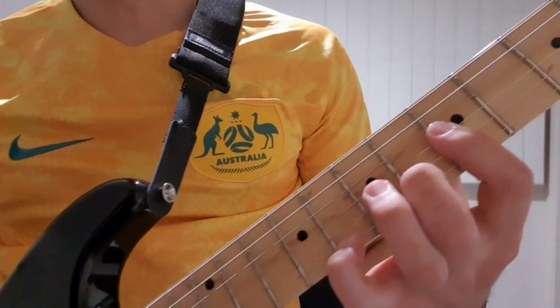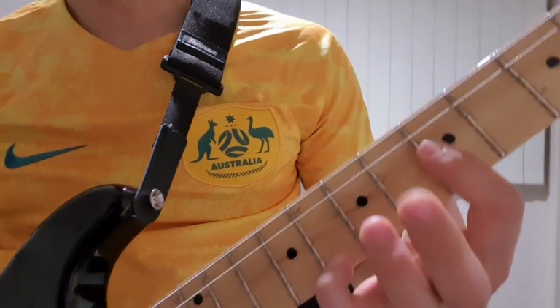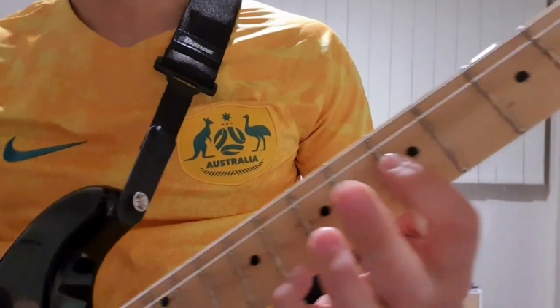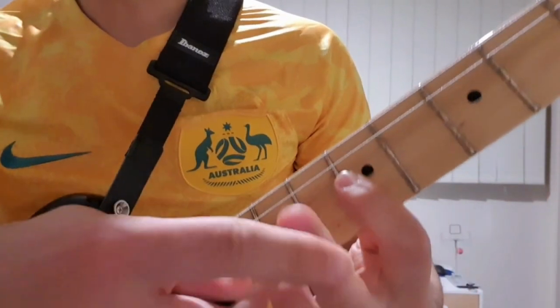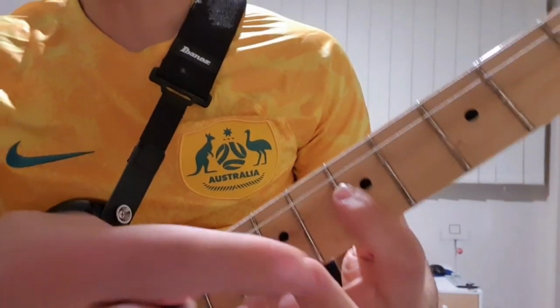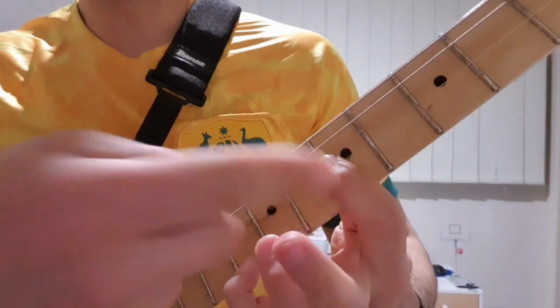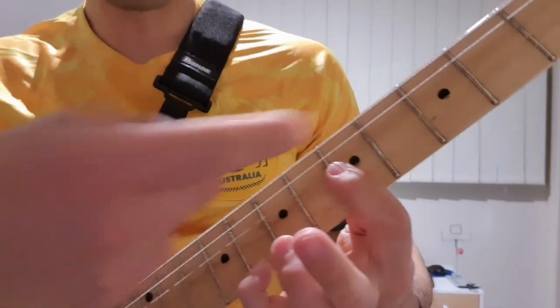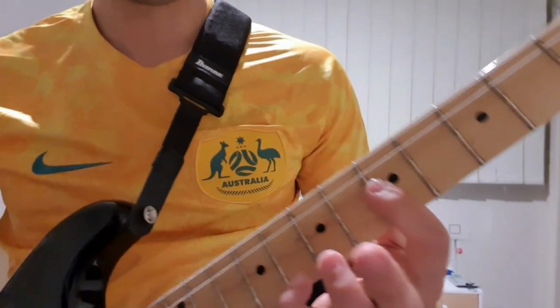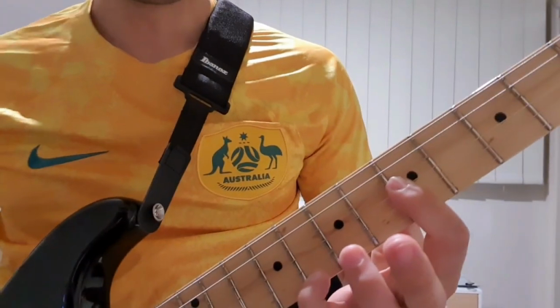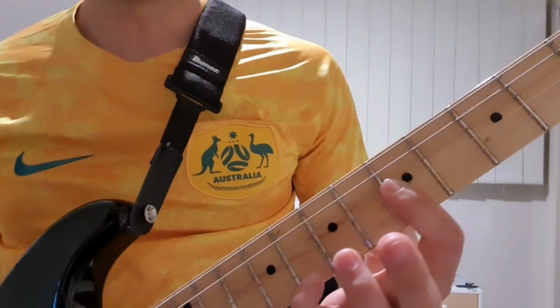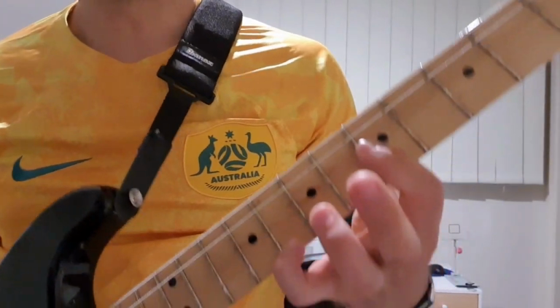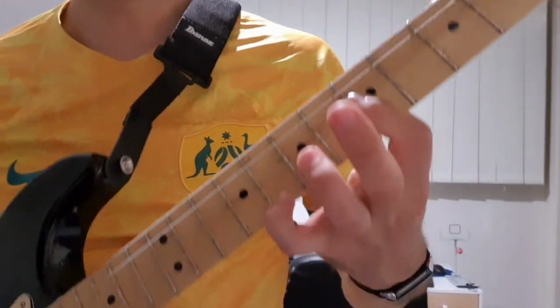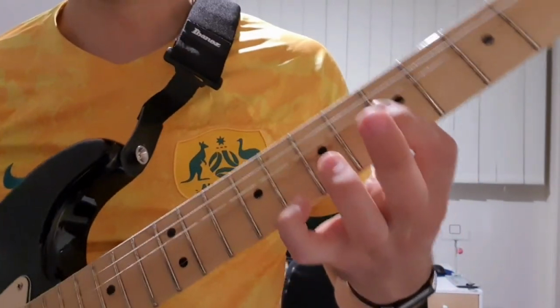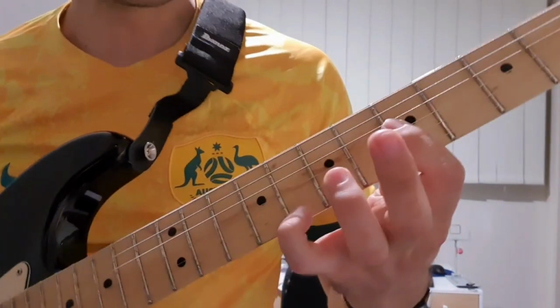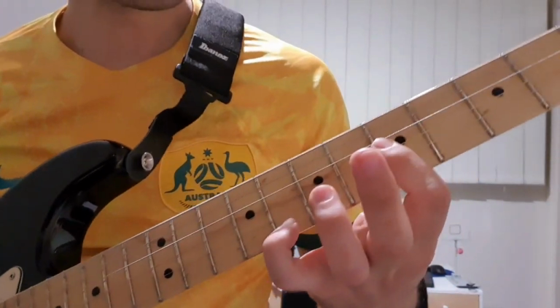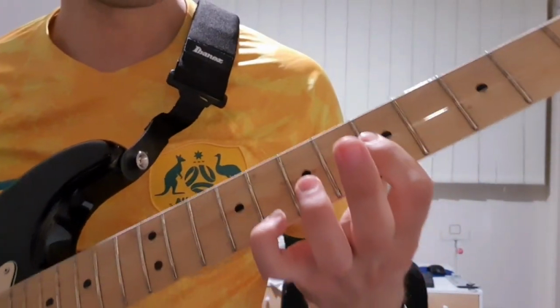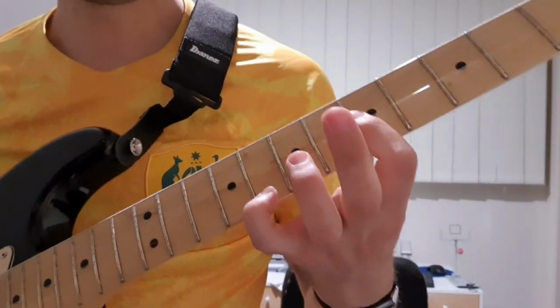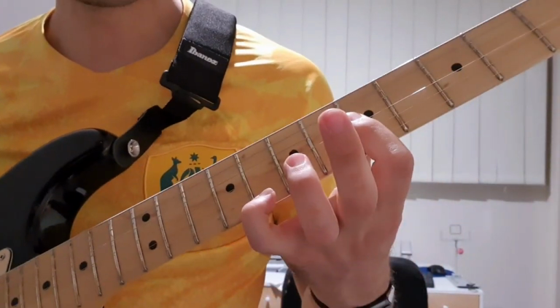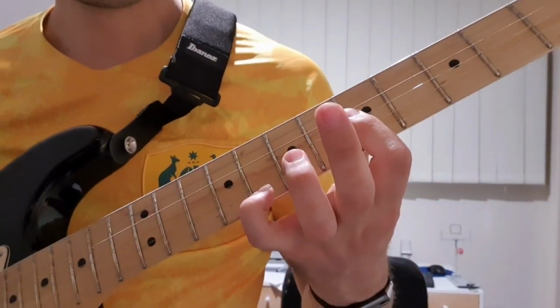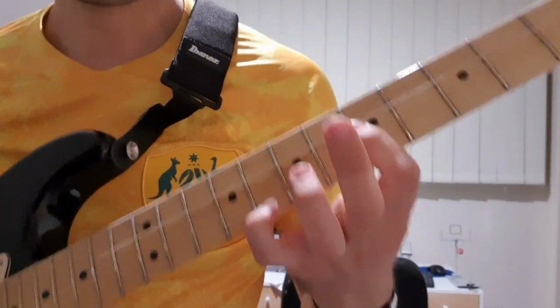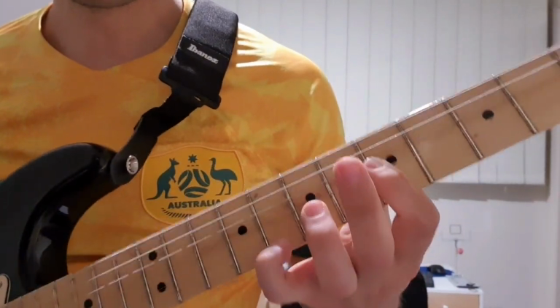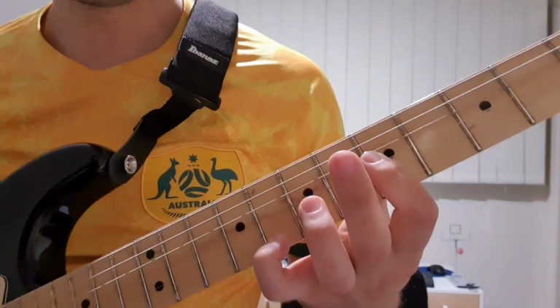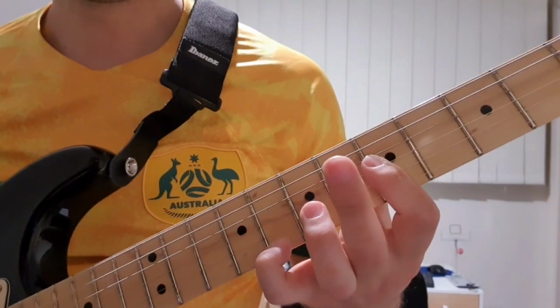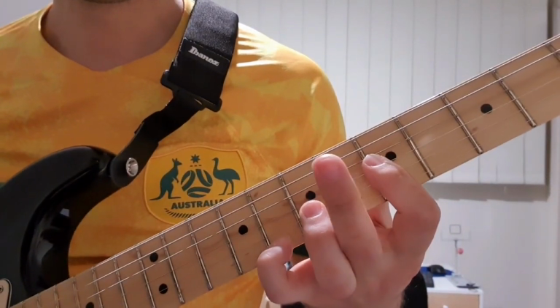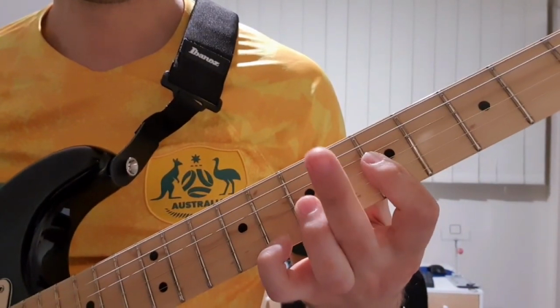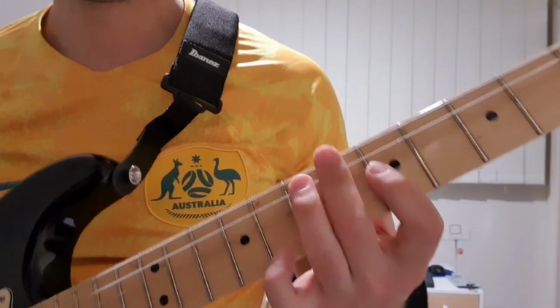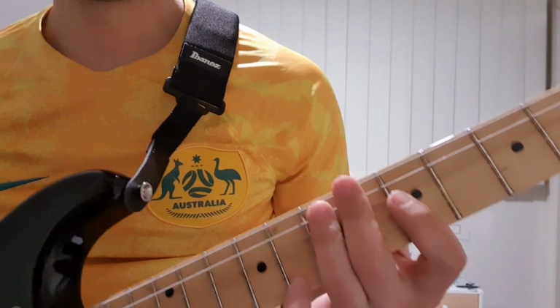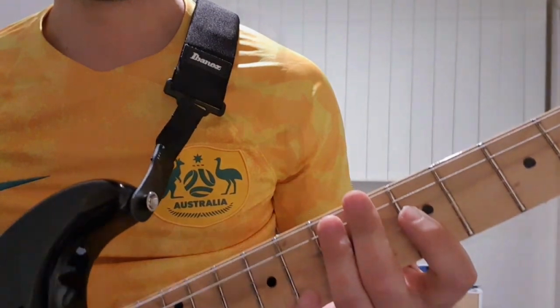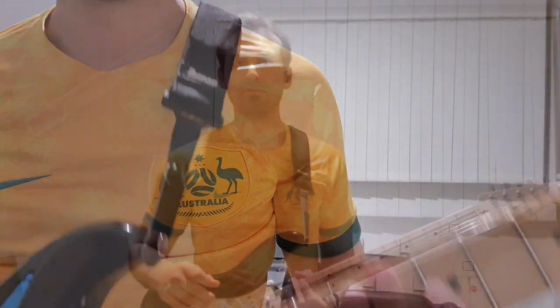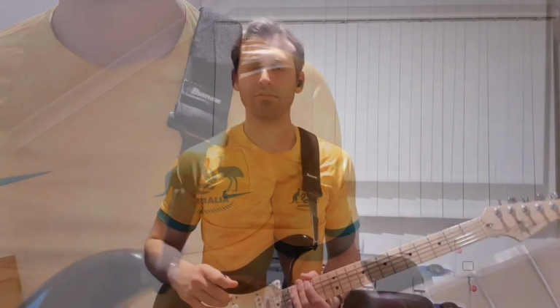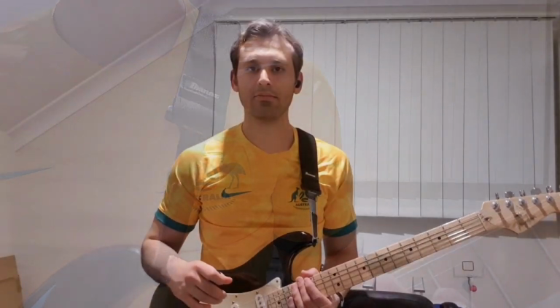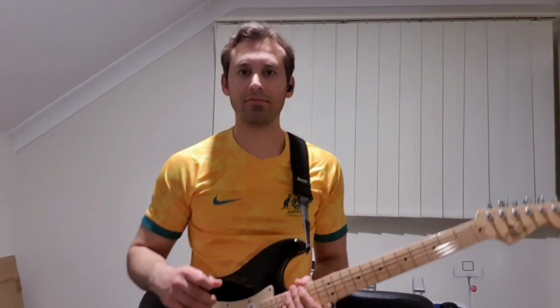And then 2nd finger off and finish on that 5th fret on the B string.